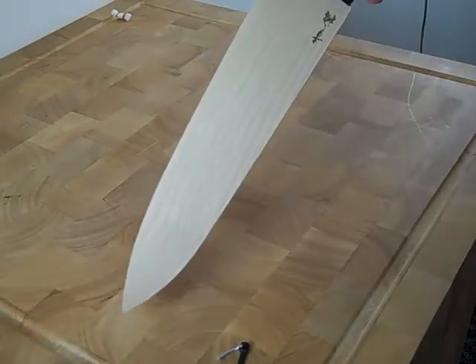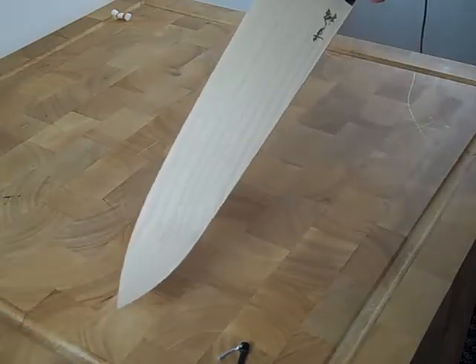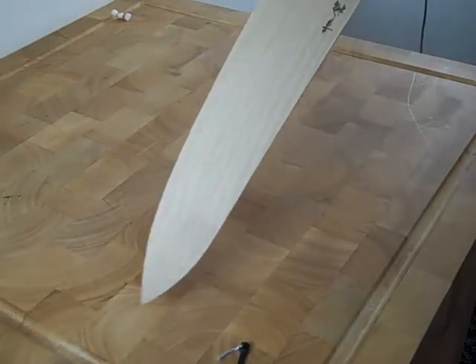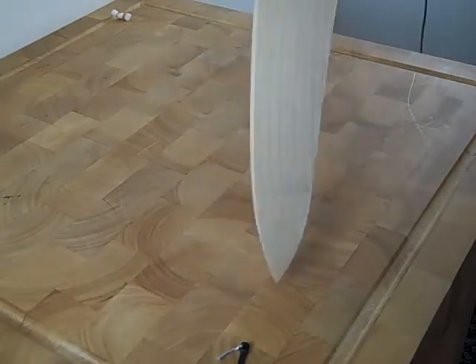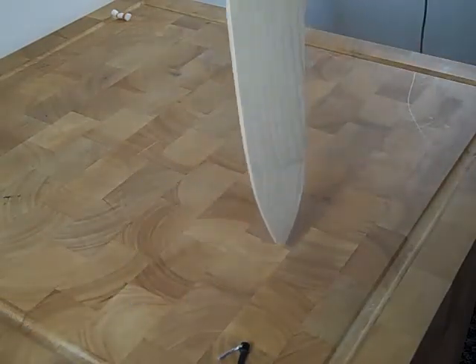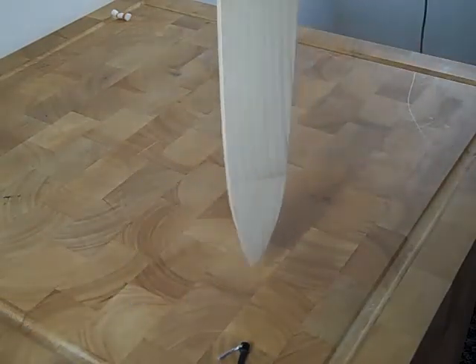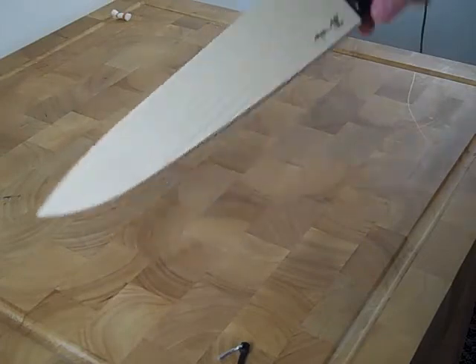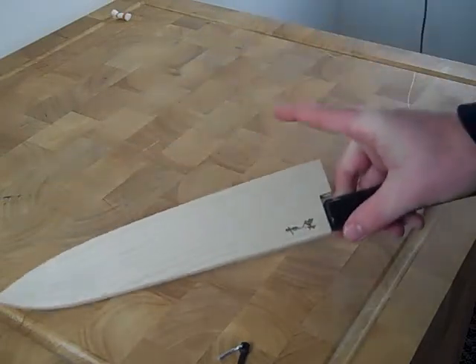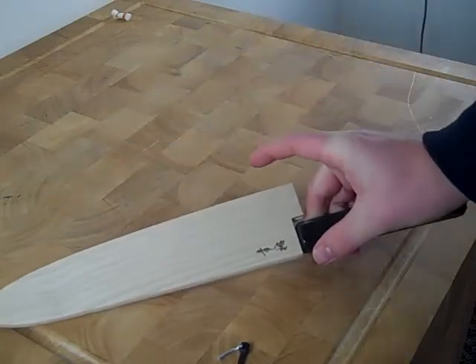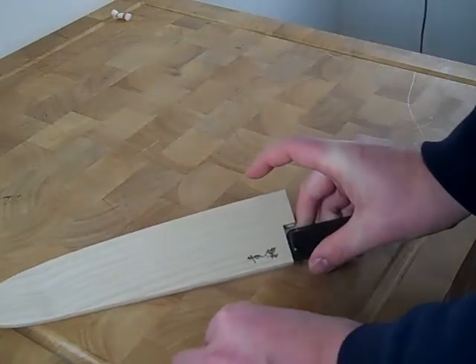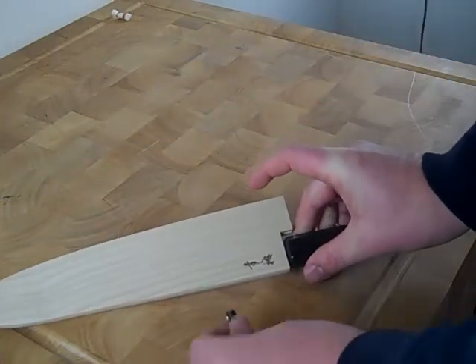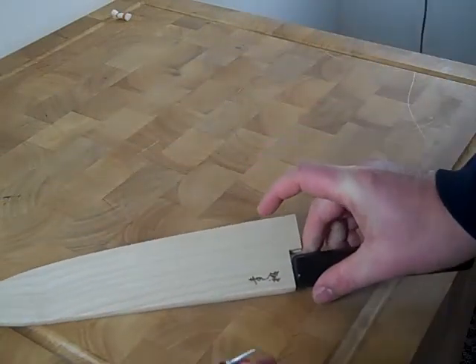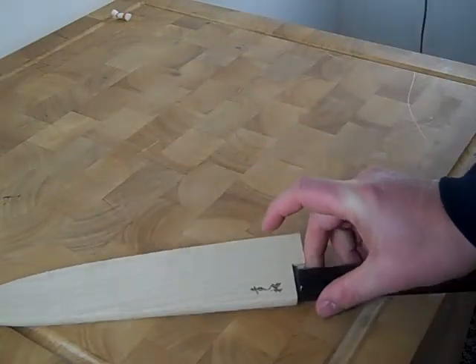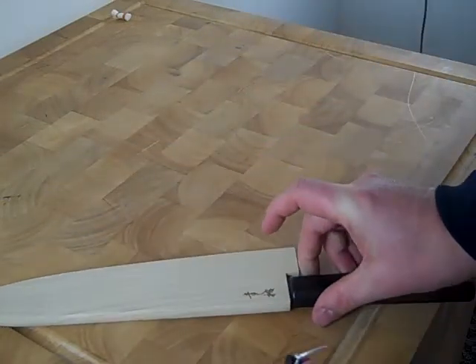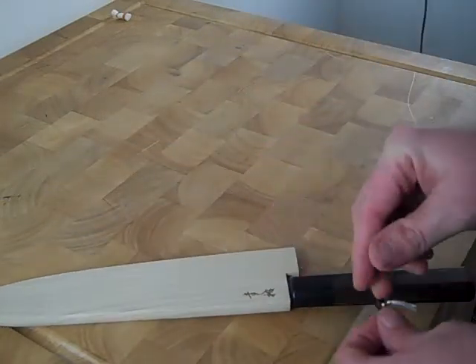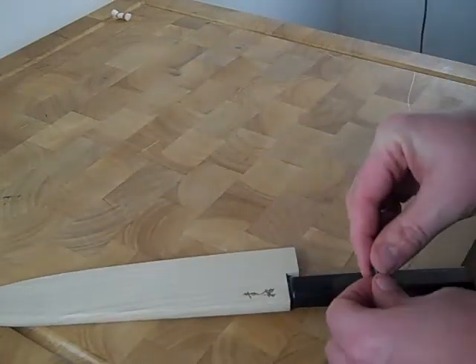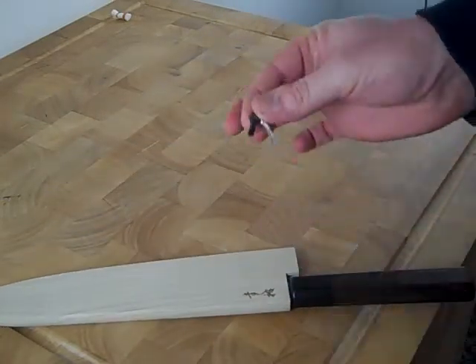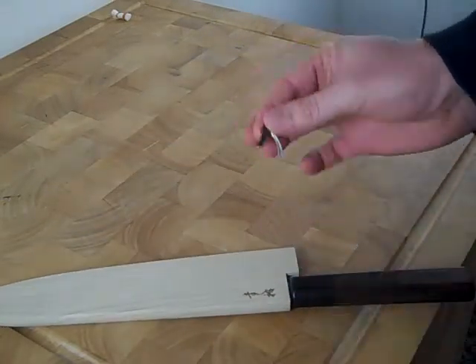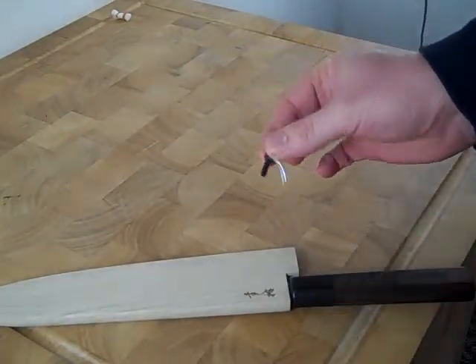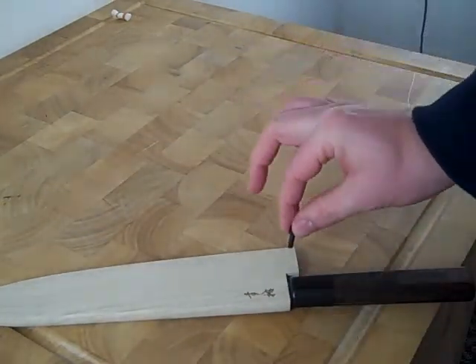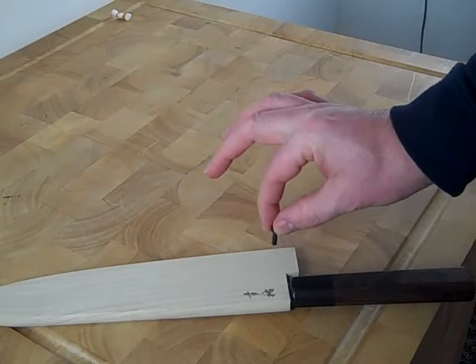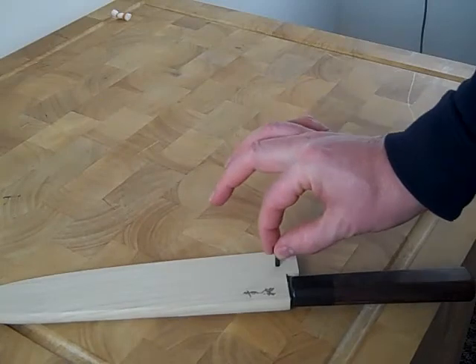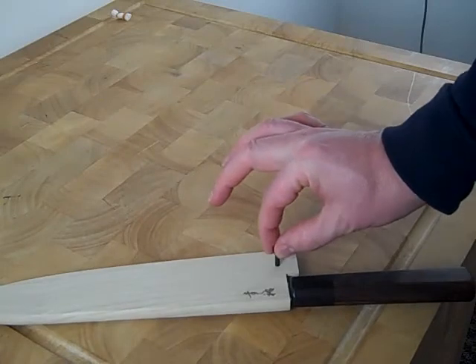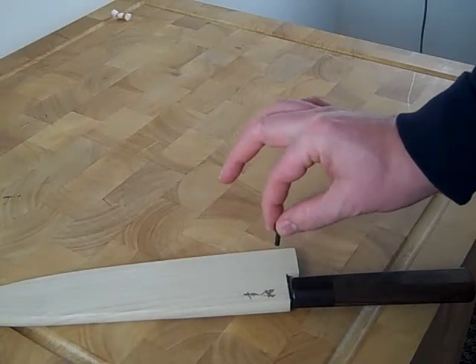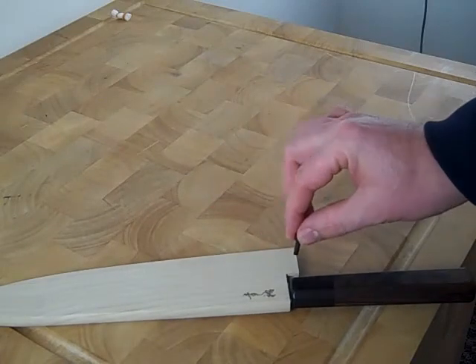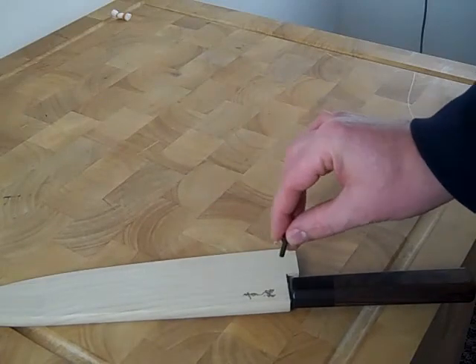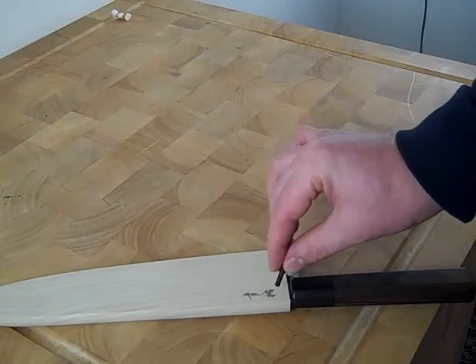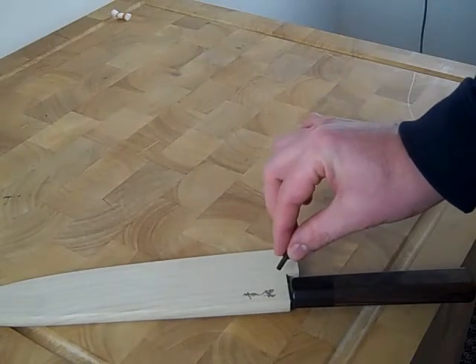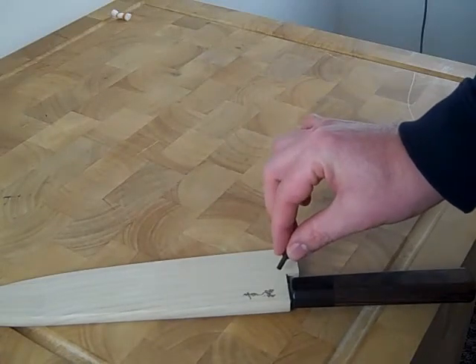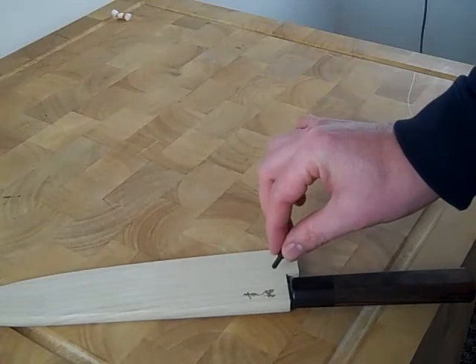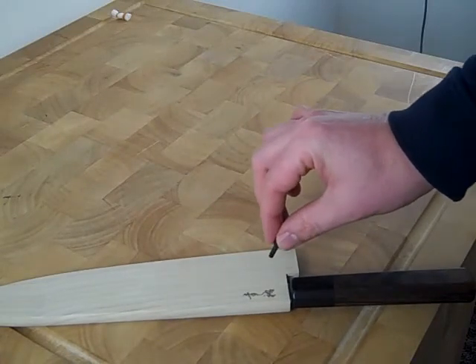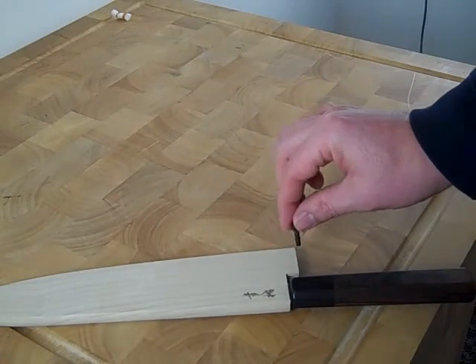It doesn't come off, but it does have a pin if you'd like to put it in. I'm not a big fan of these pins because once you drill the hole you can't usually use it for different knives,